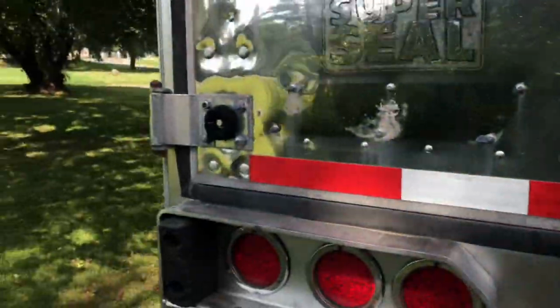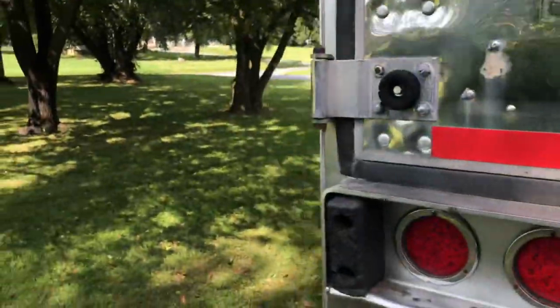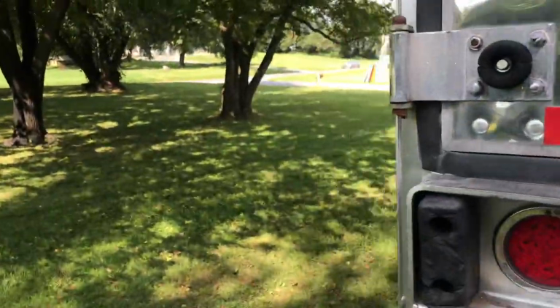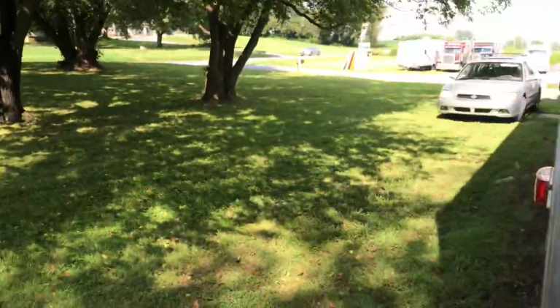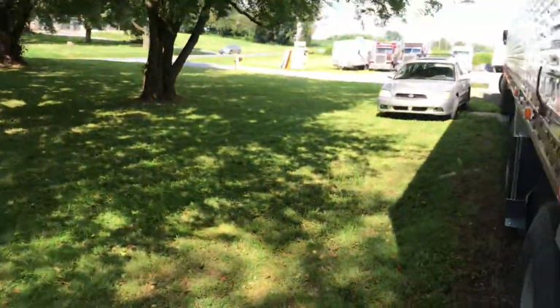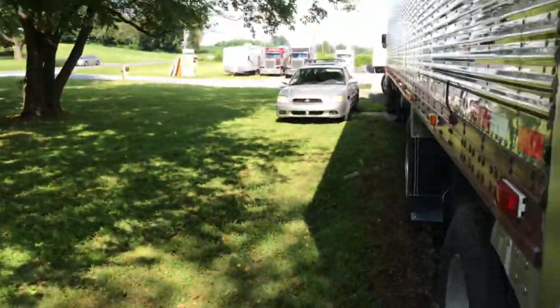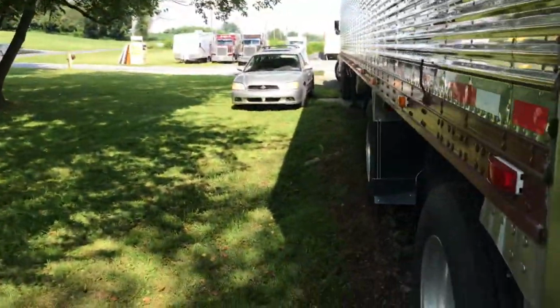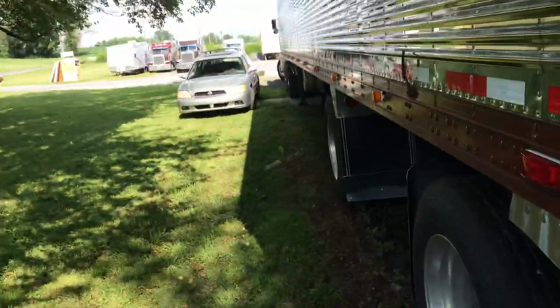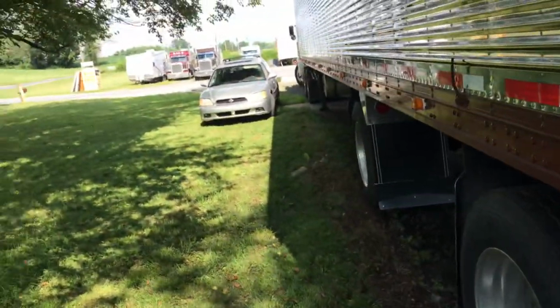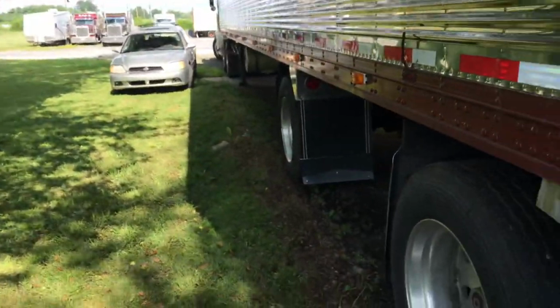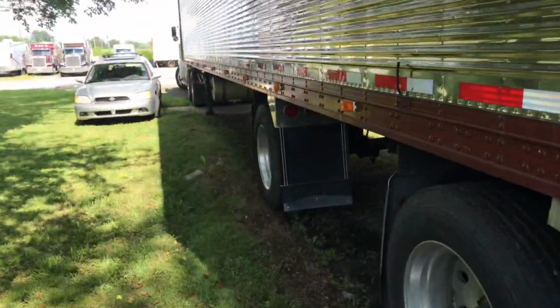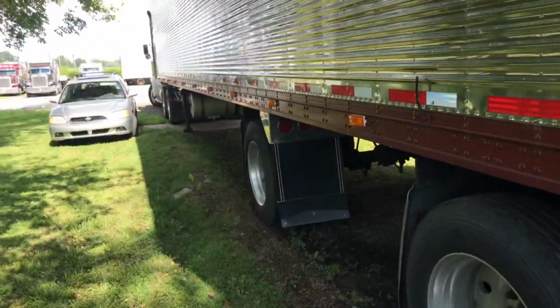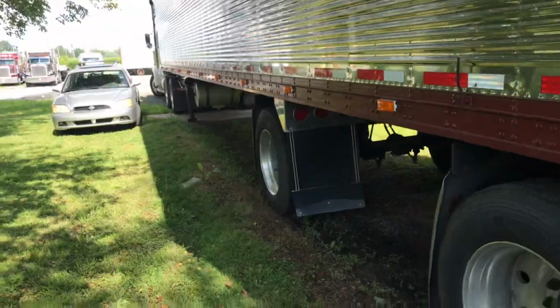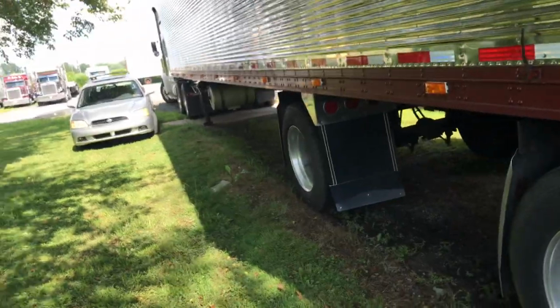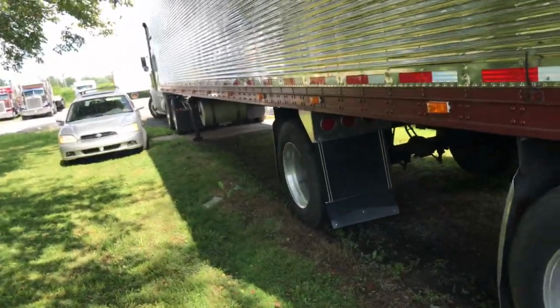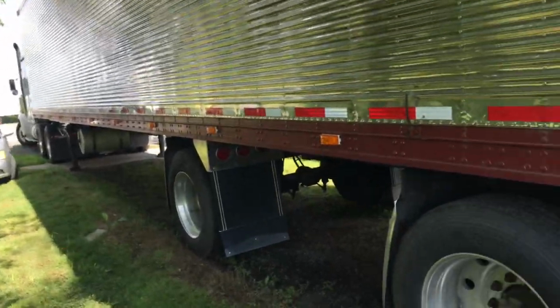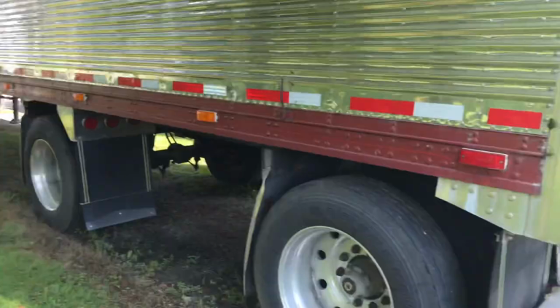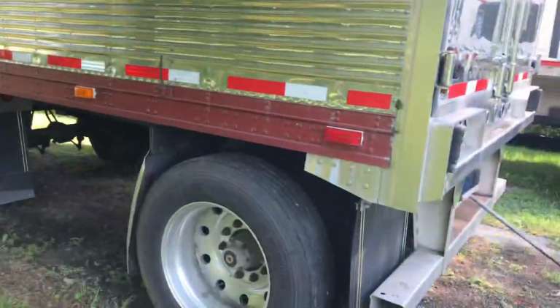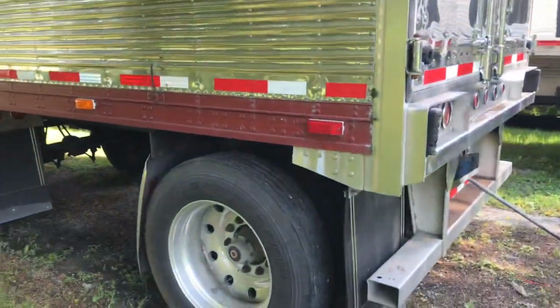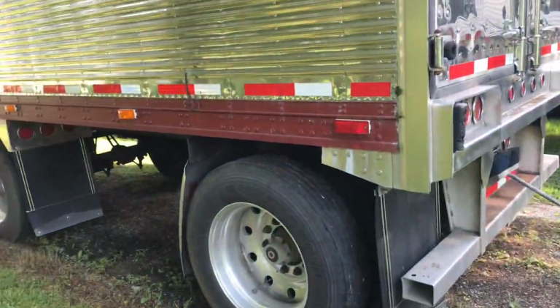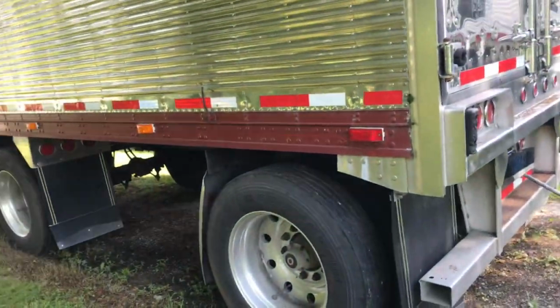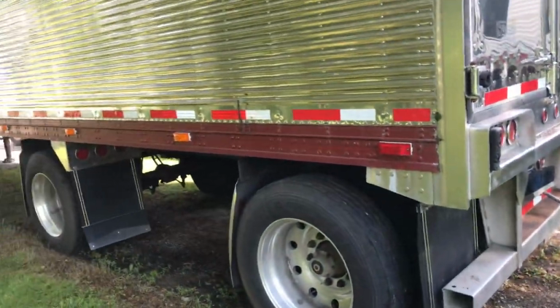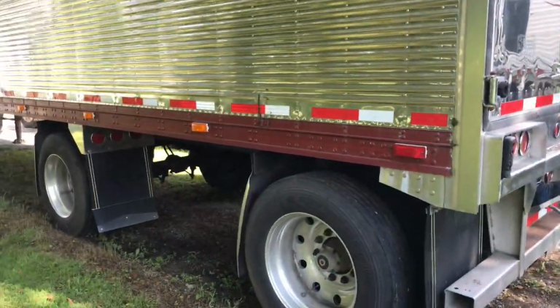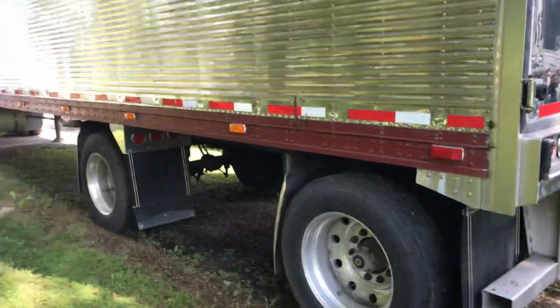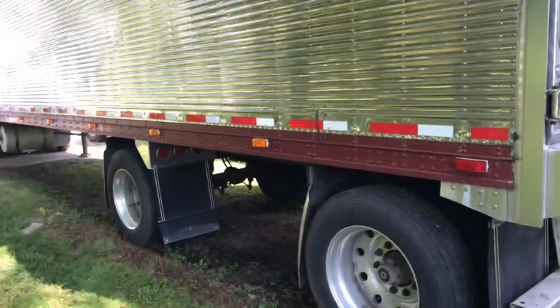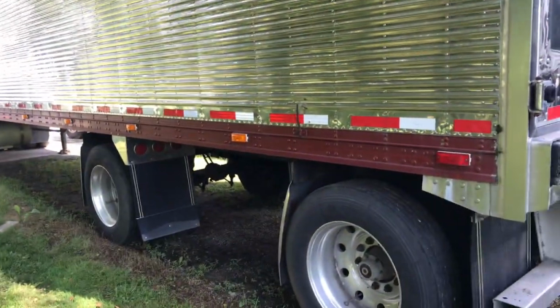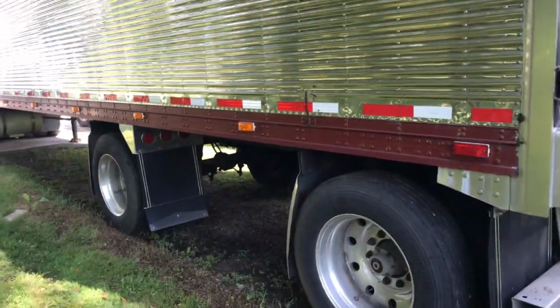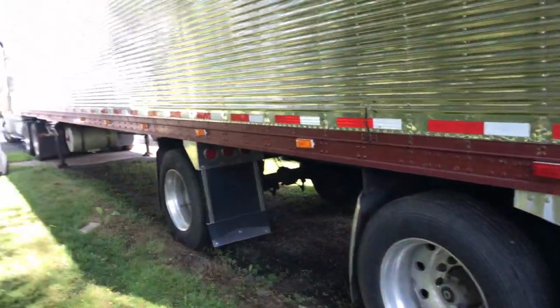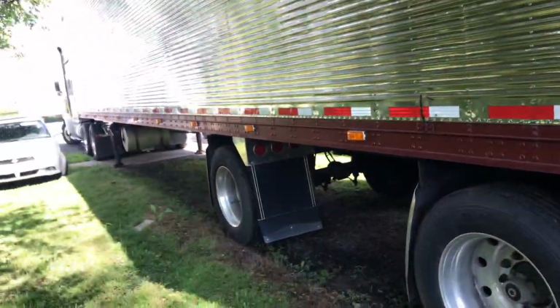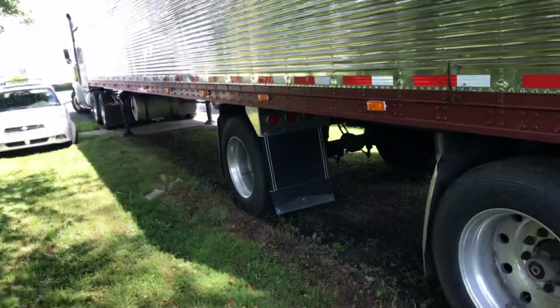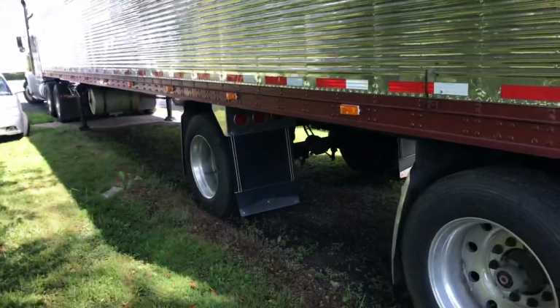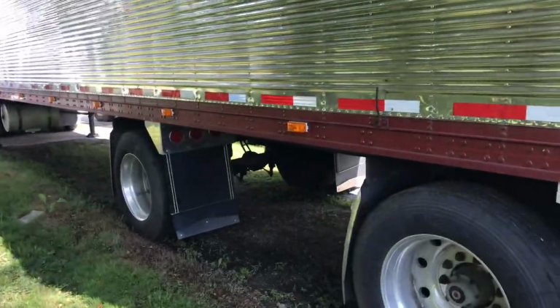Back in the day this was top of the line. So I got the old truck, got to keep up with the old truck. The truck is a '90 so the trailer is a '91 — the trailer is actually newer than the truck.